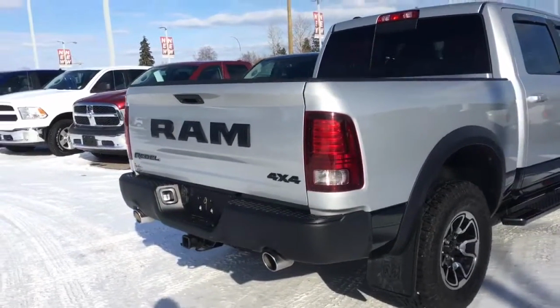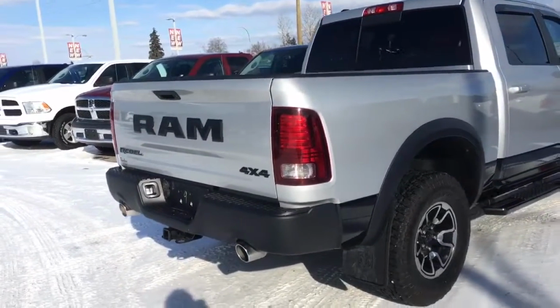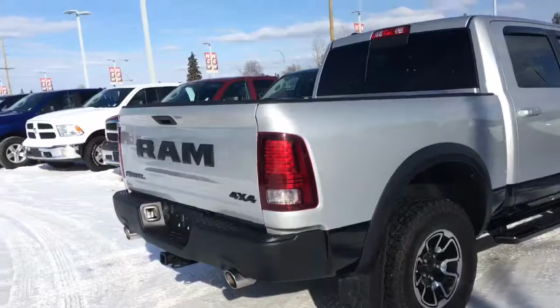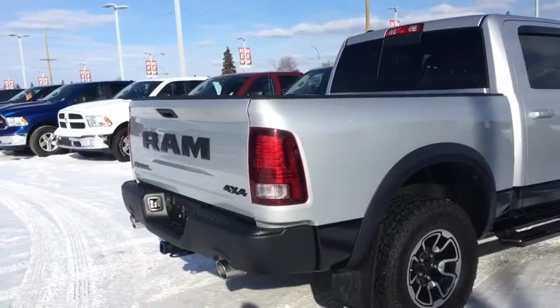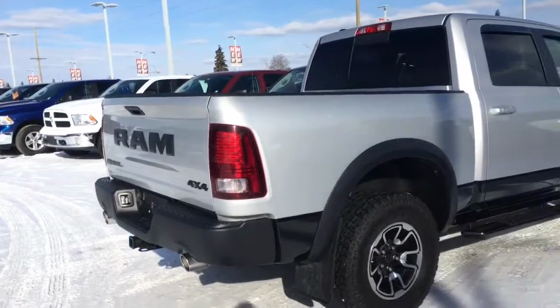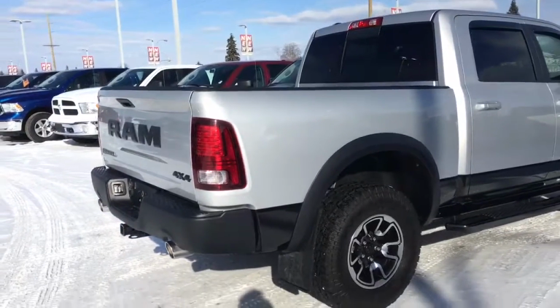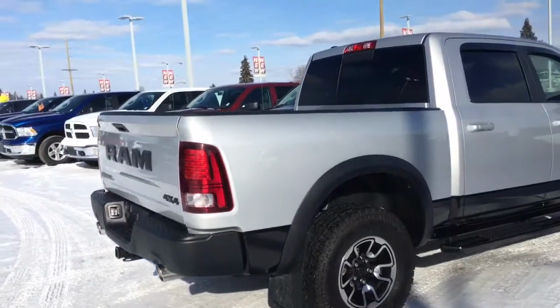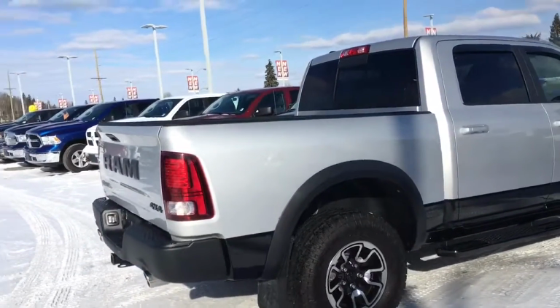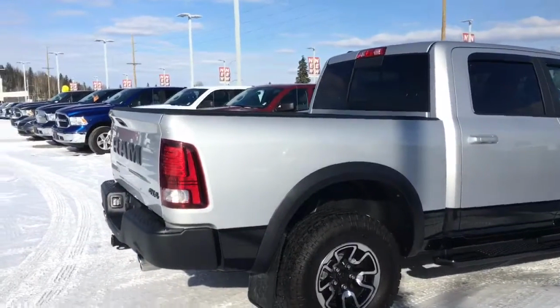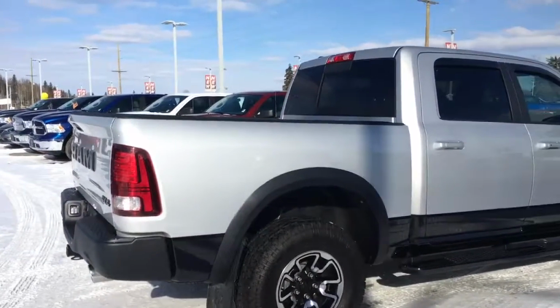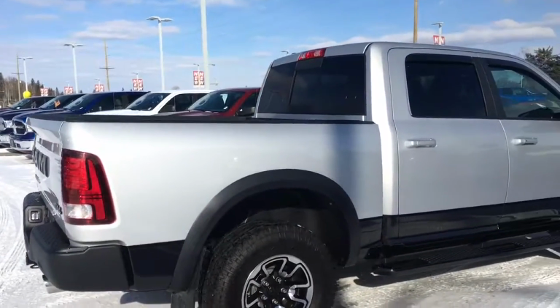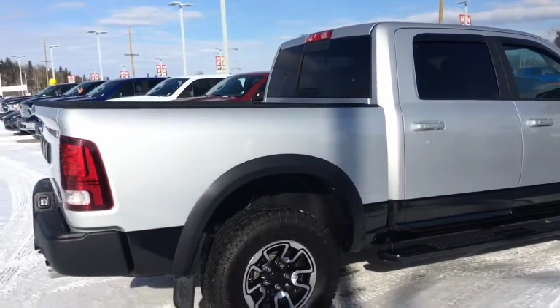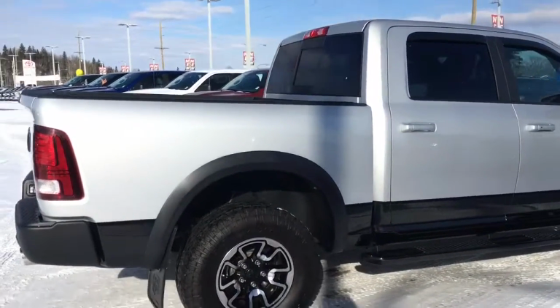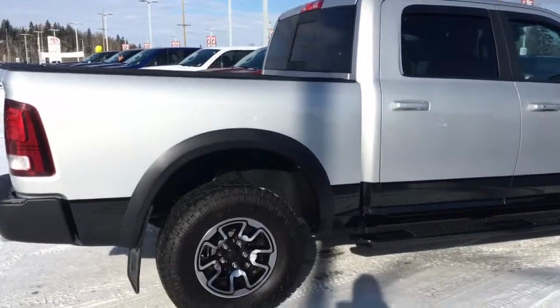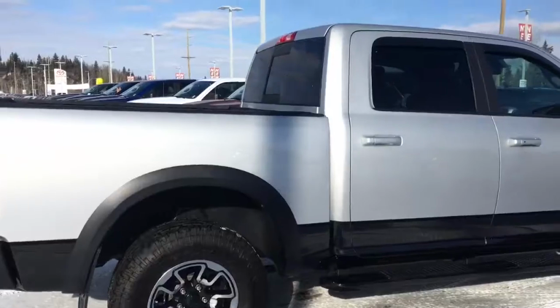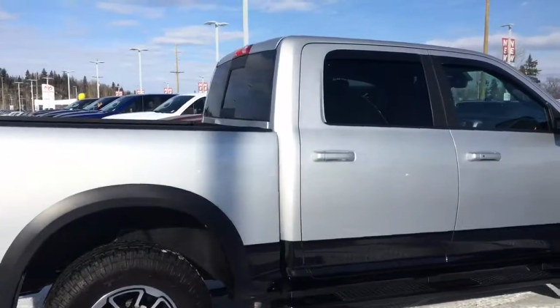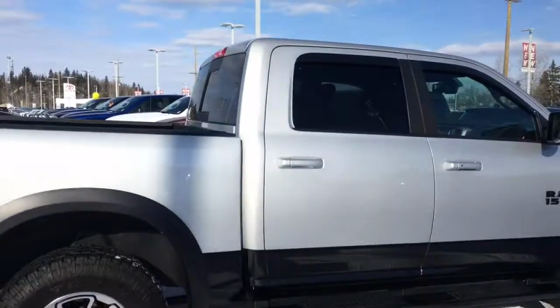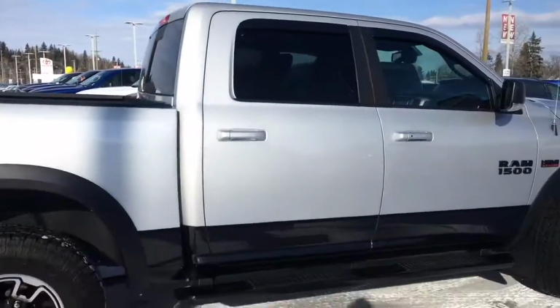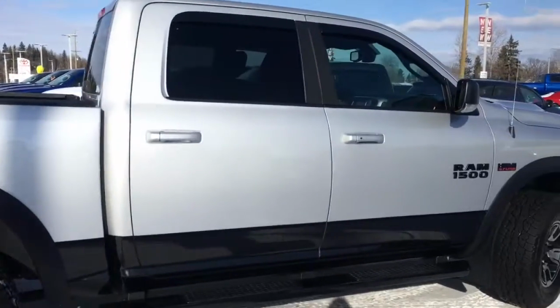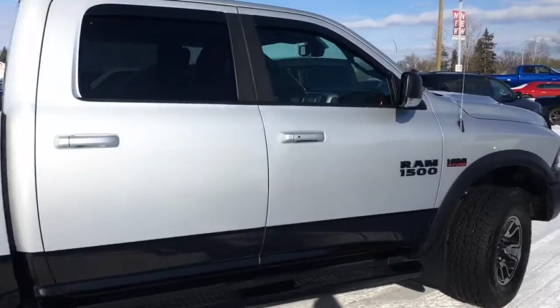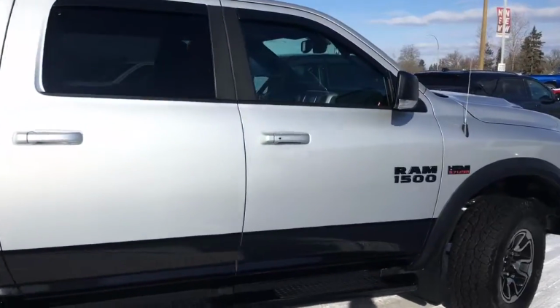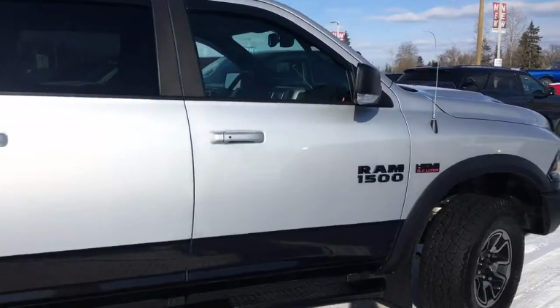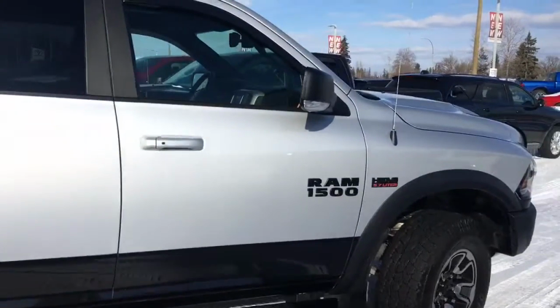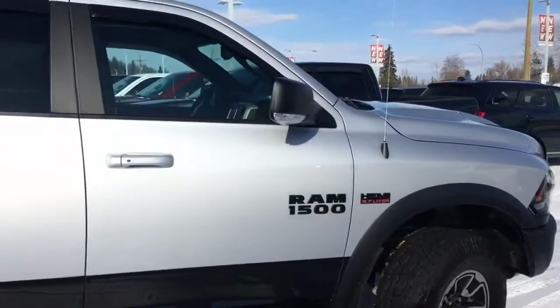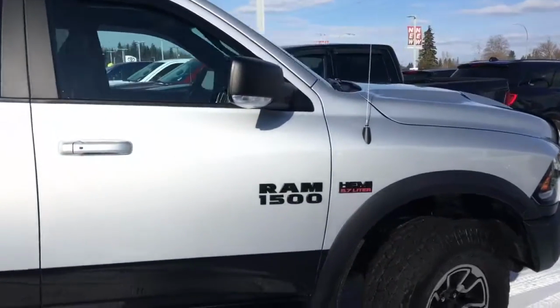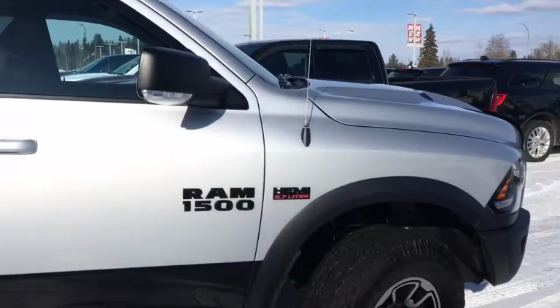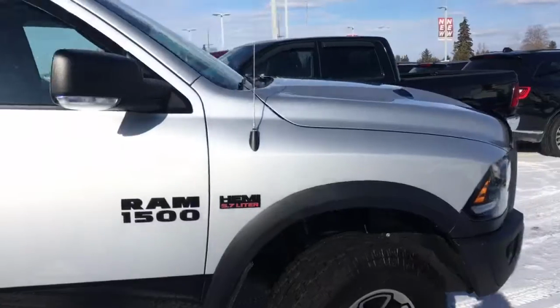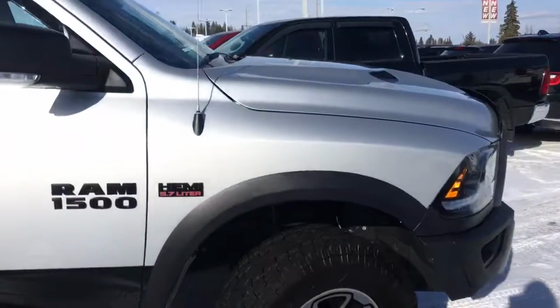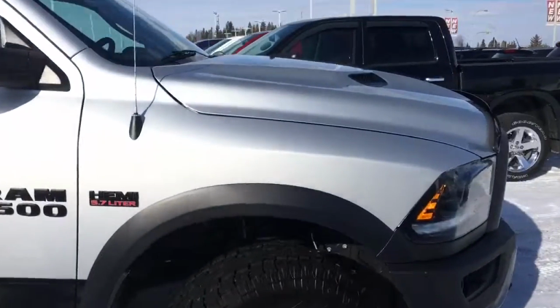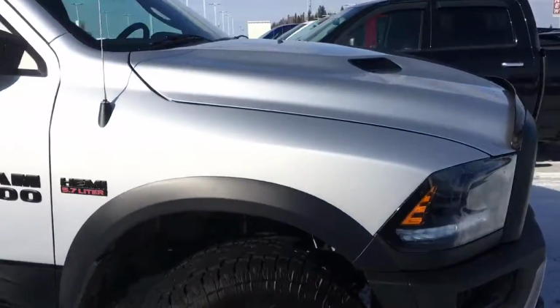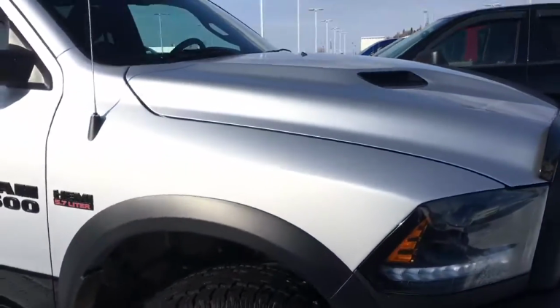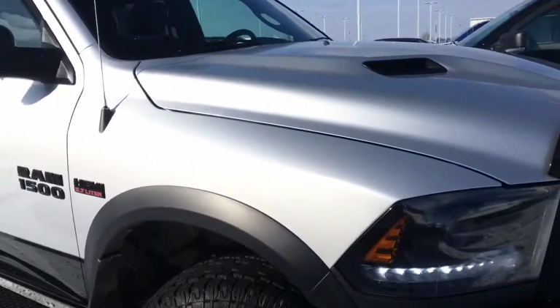Nice black dual chrome-plated exhaust. Absolutely gorgeous 2015 Ram 1500 Rebel — very low kilometers, still with warranty, sitting here at 2844 Foothills Drive in Prince George, BC, just waiting for a new home. If you have any questions or would like to book a test drive, please simply click or call below and we'll see you soon.